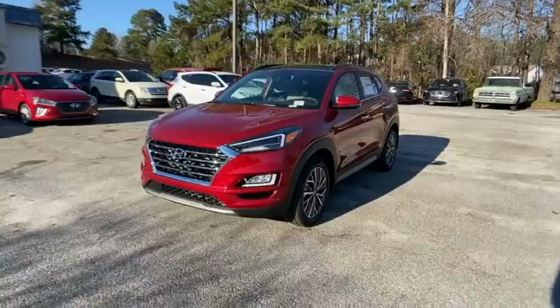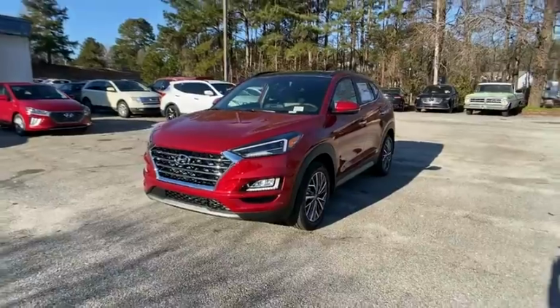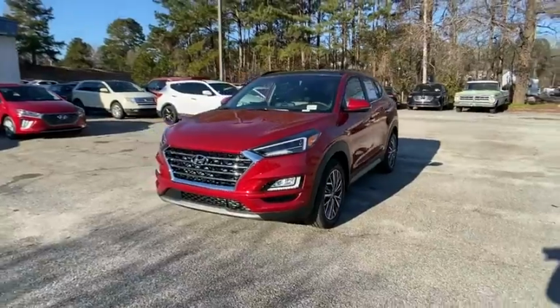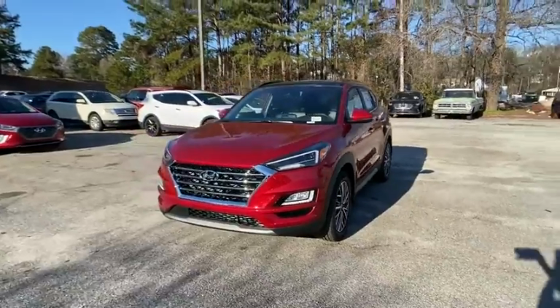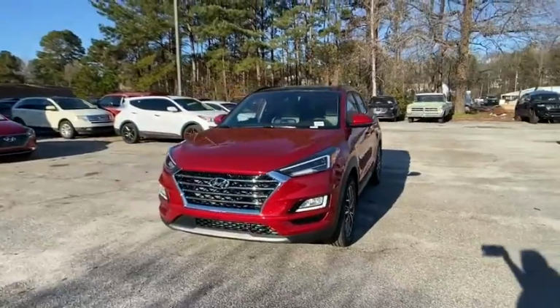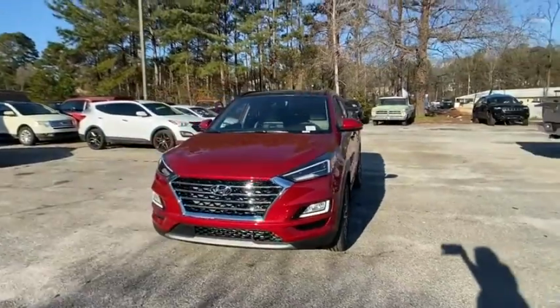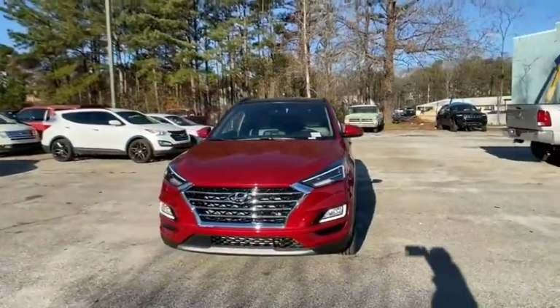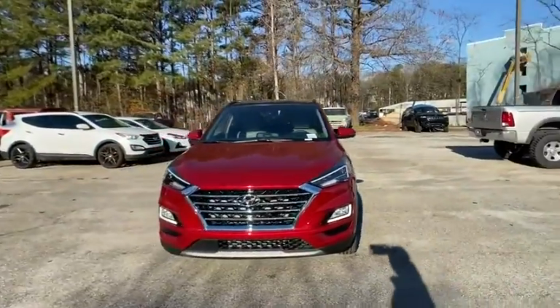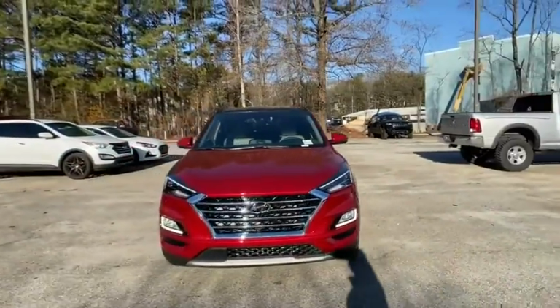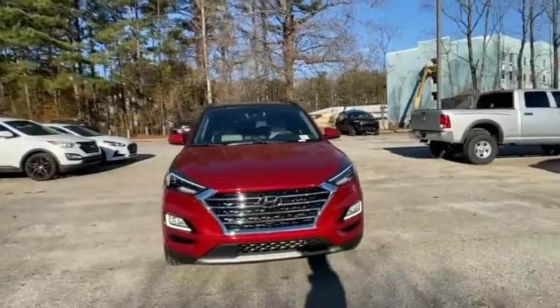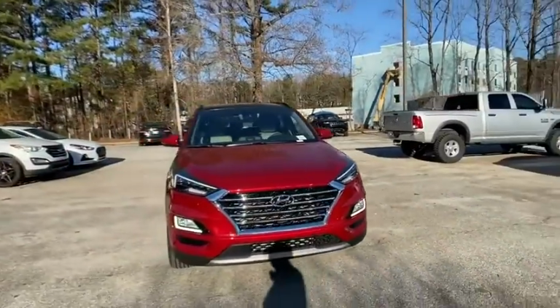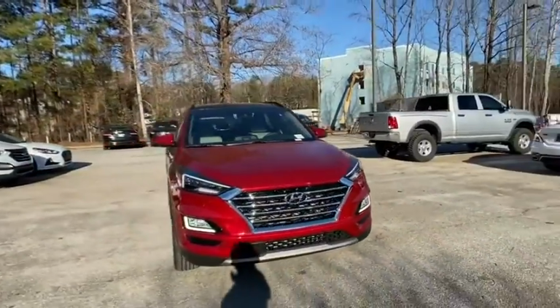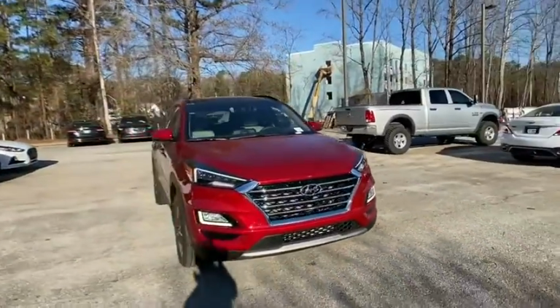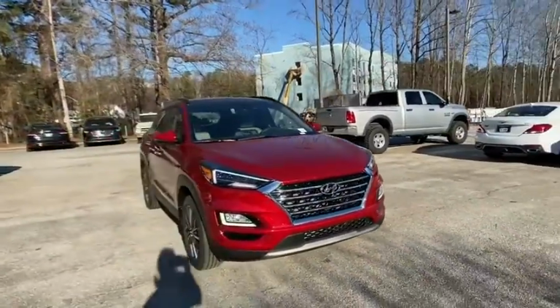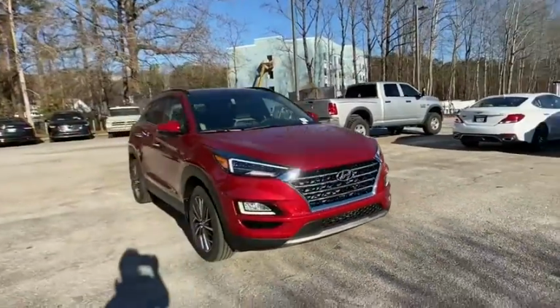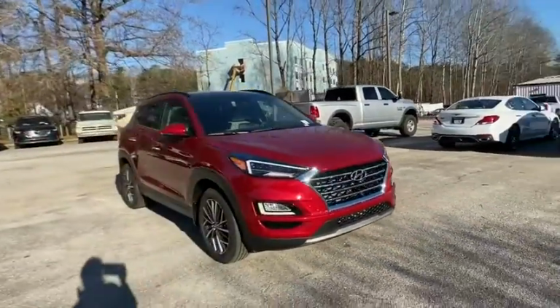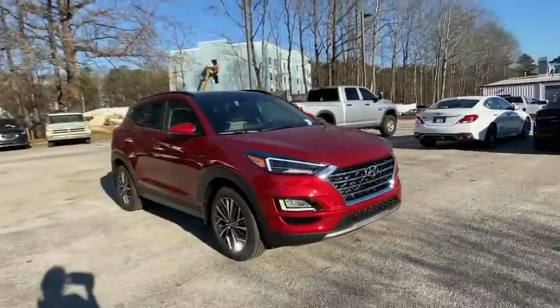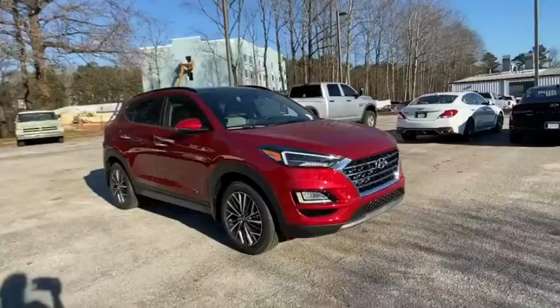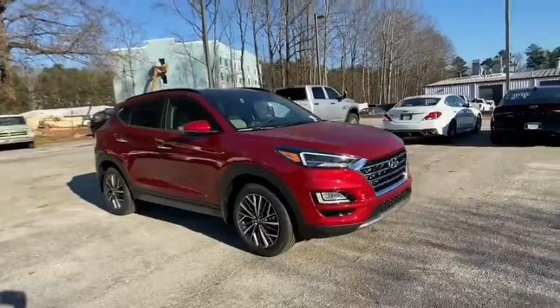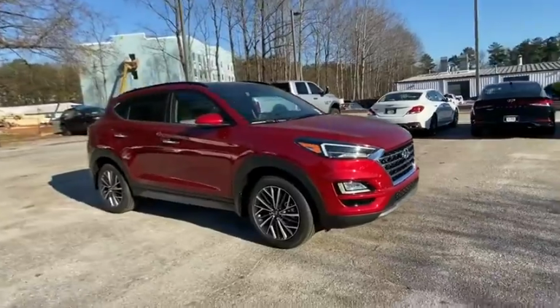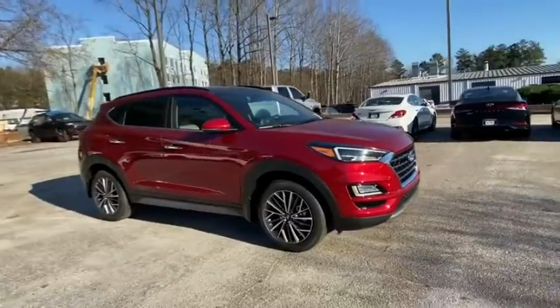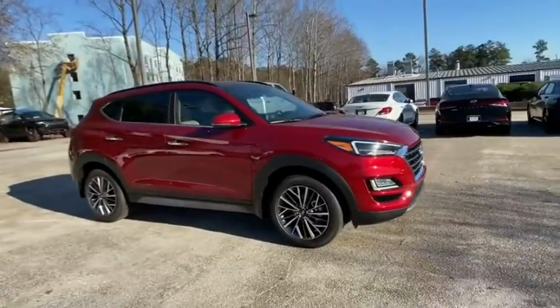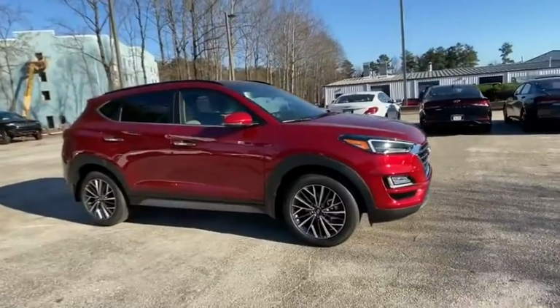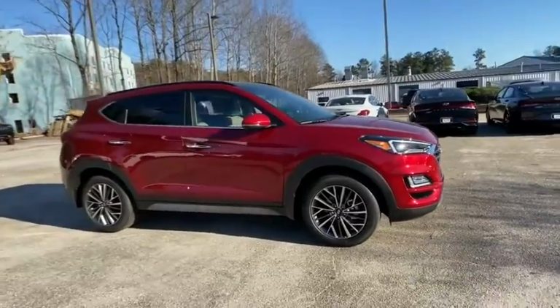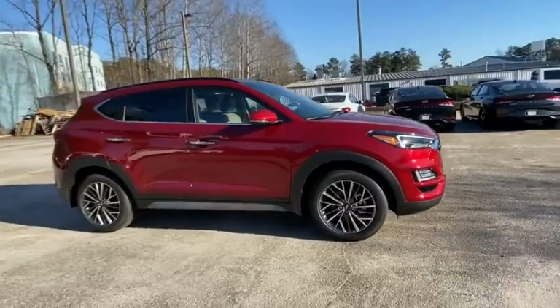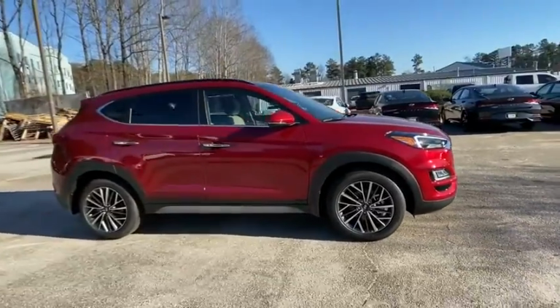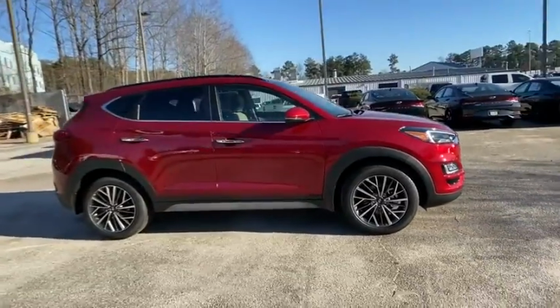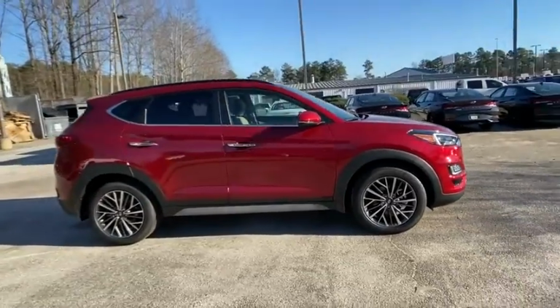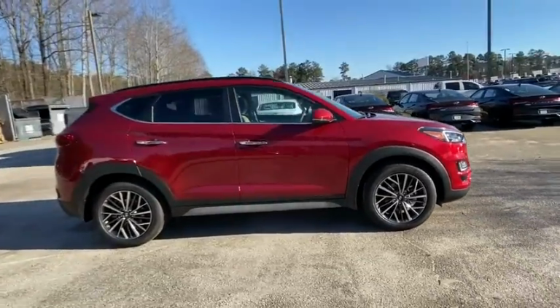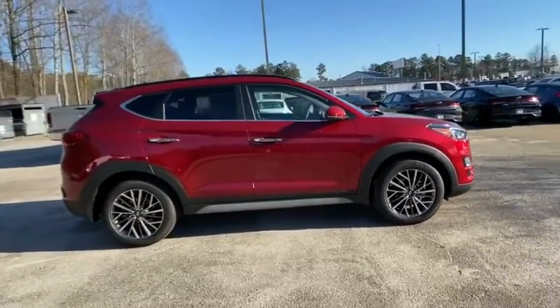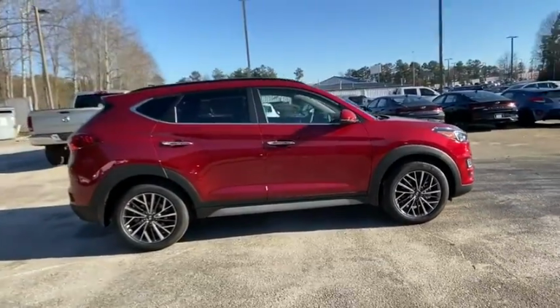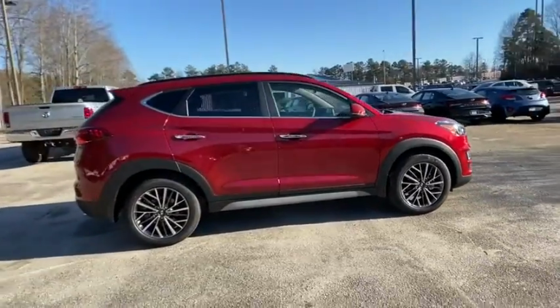Looking for the right vehicle? Check out the 2021 Hyundai Santa Fe. Style, quality, performance, value — need we say more?